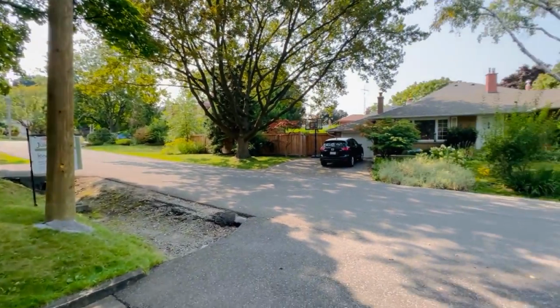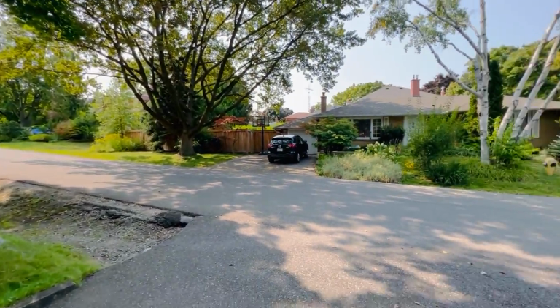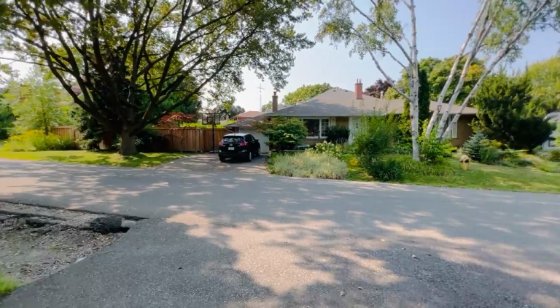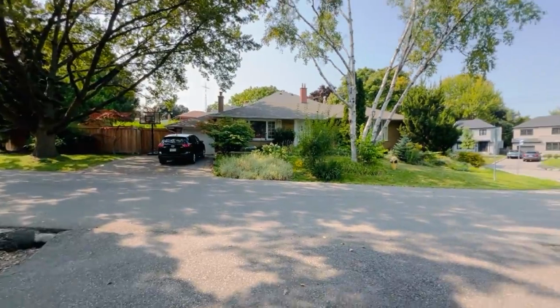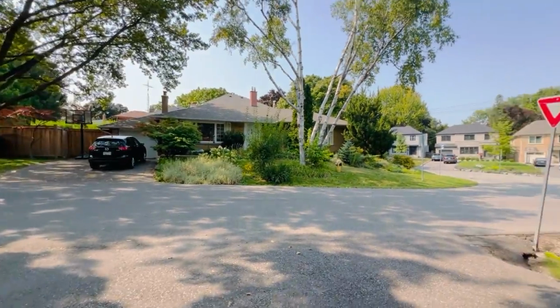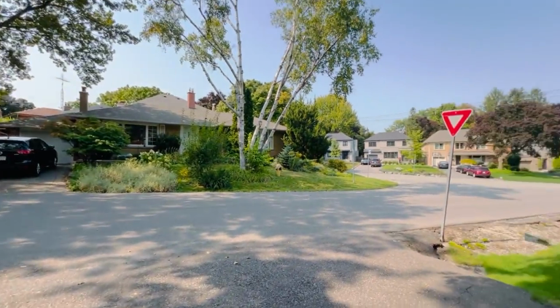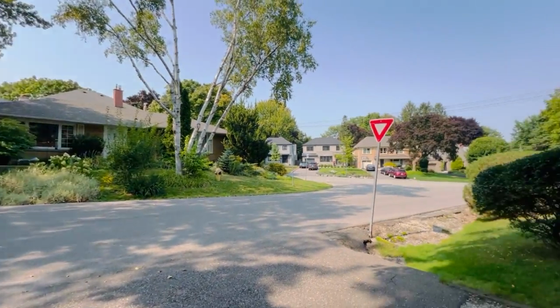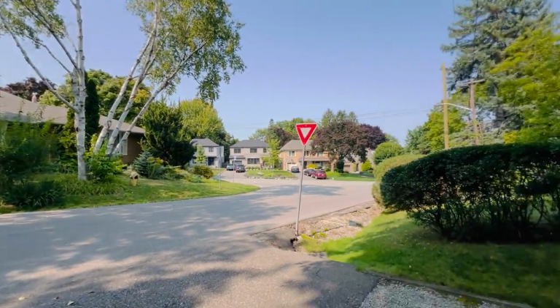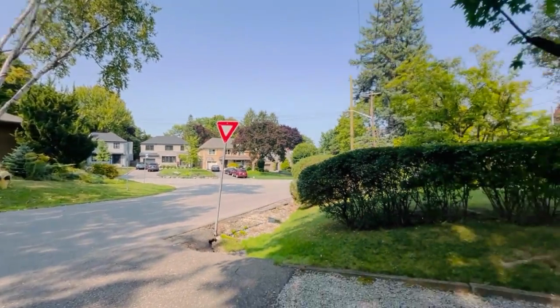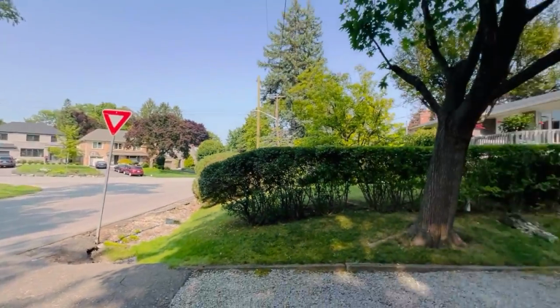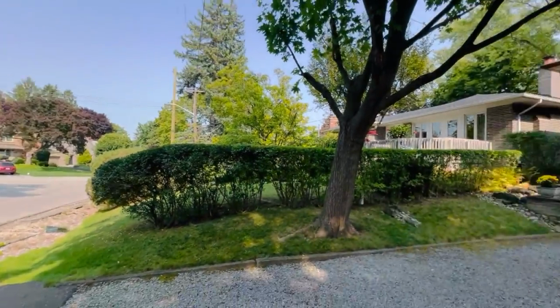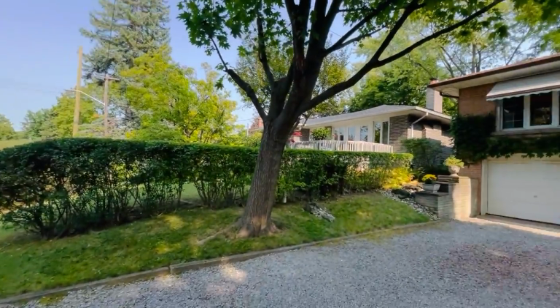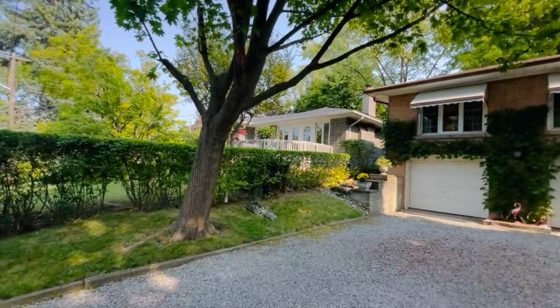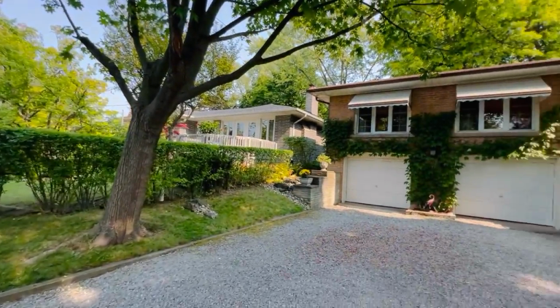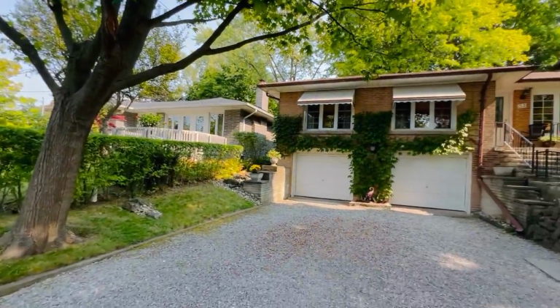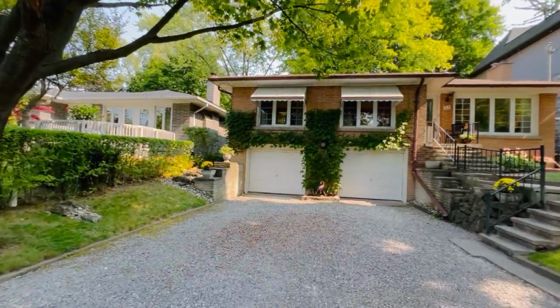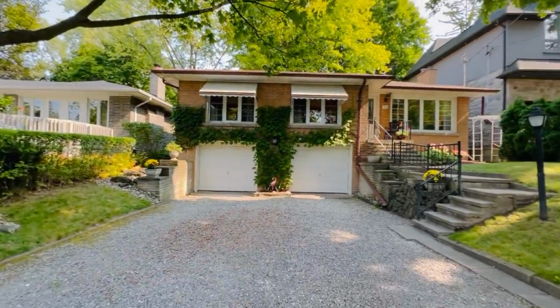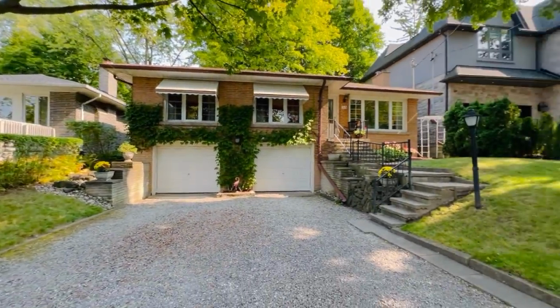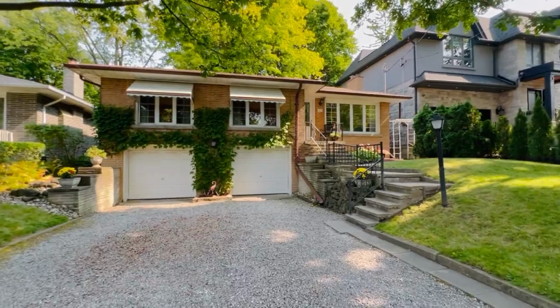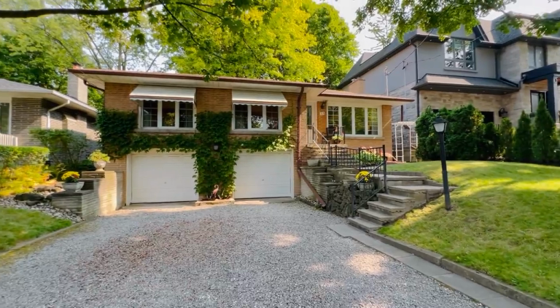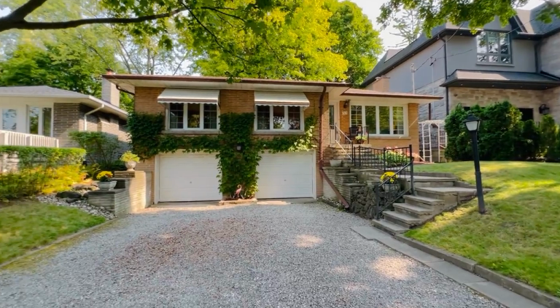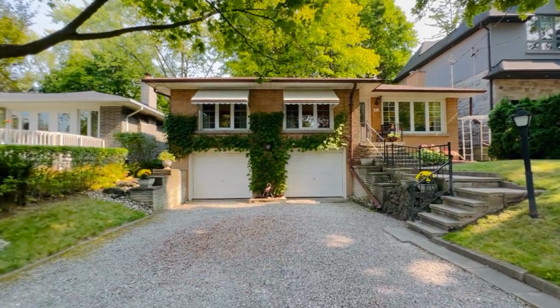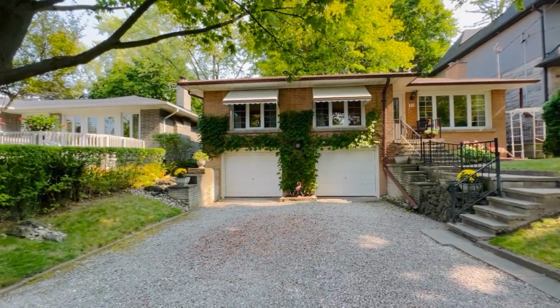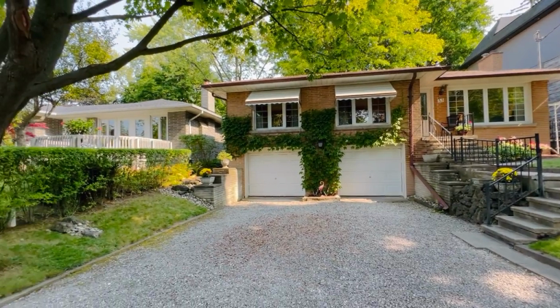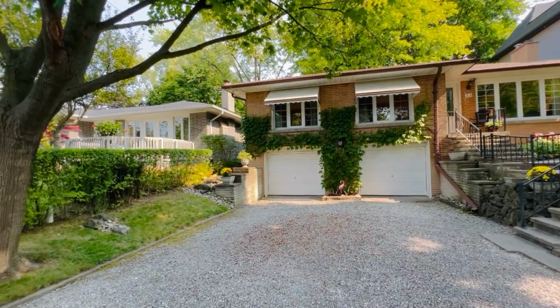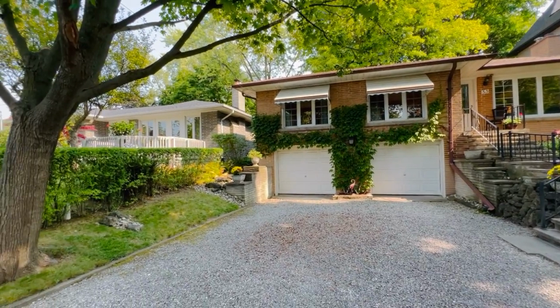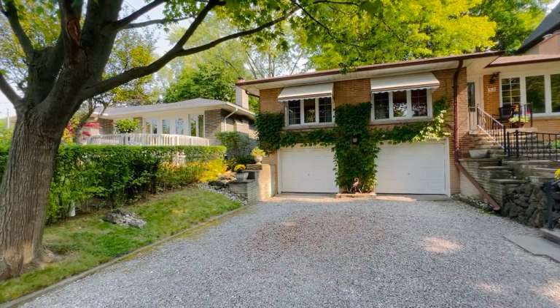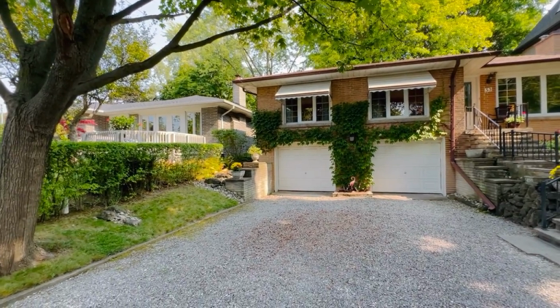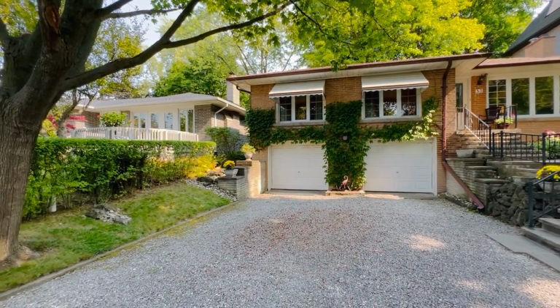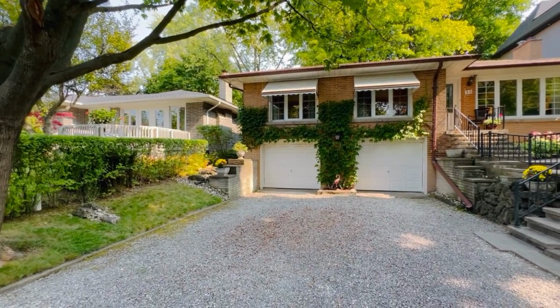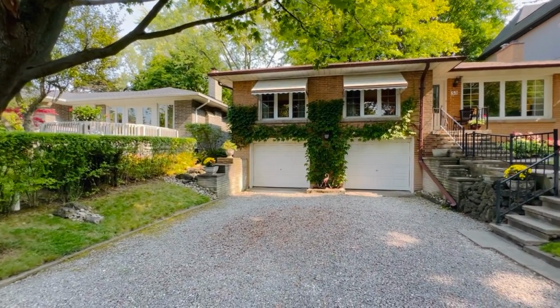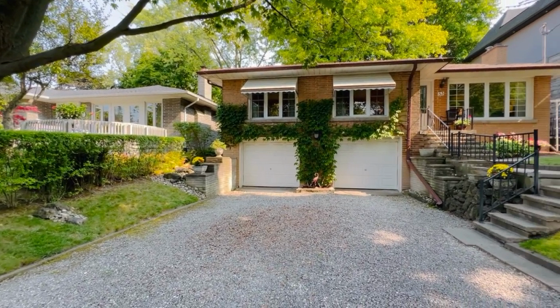This is a rare opportunity because it's a 50-foot lot. A lot of people around here are building up — you can see next door has done that — or some people are looking for that bungalow. This is a raised bungalow, so it's flat.